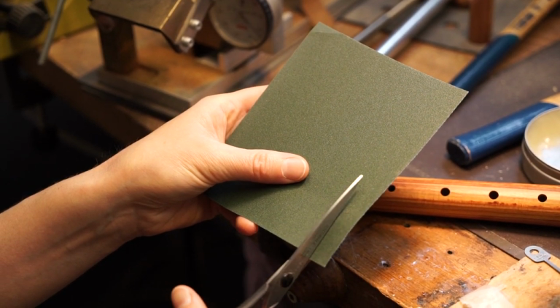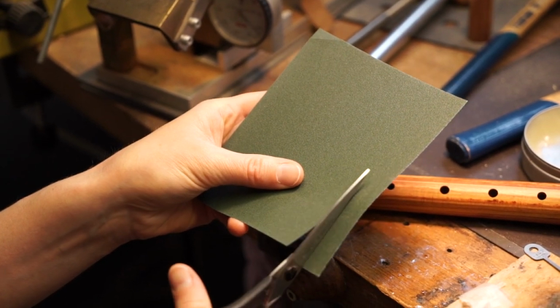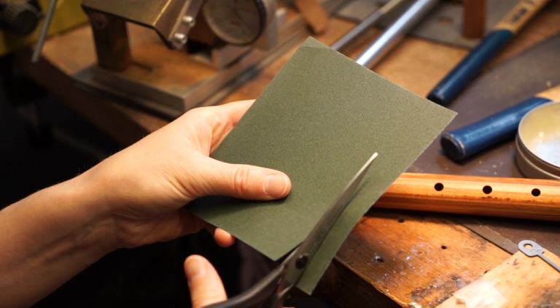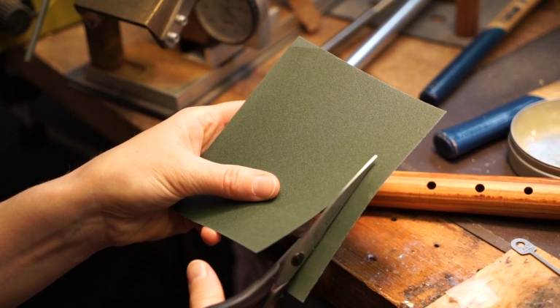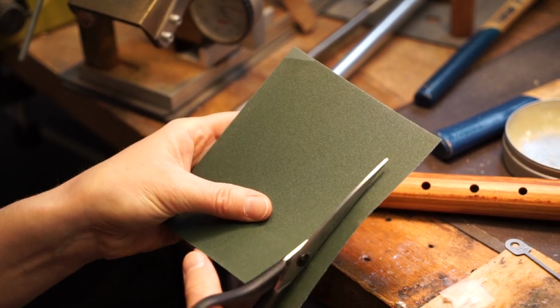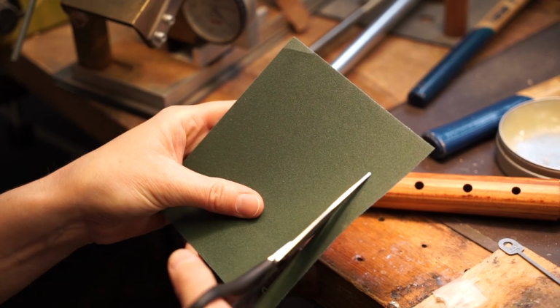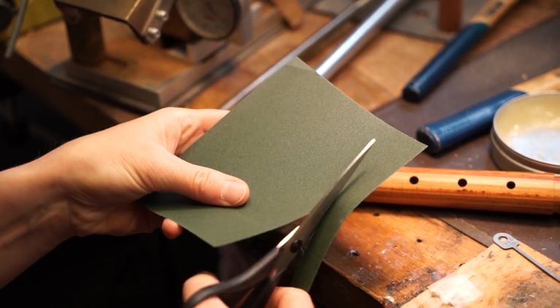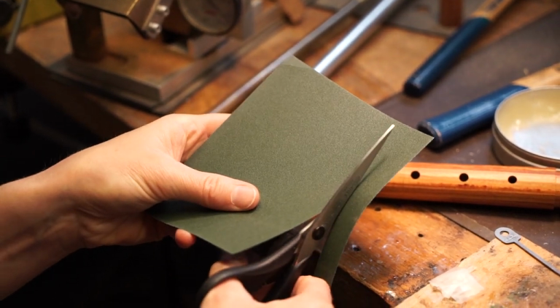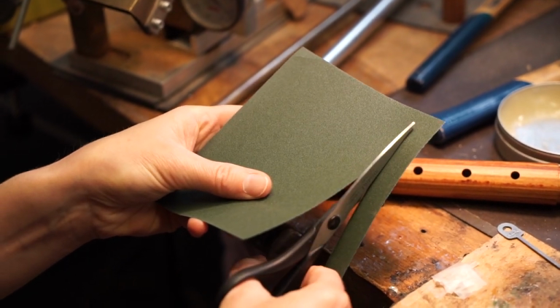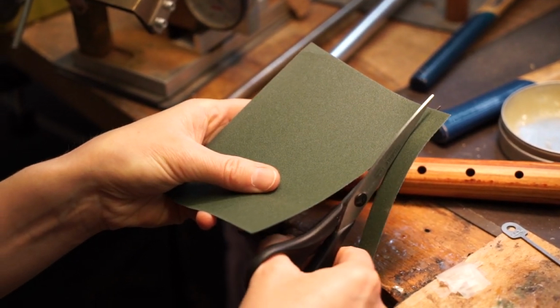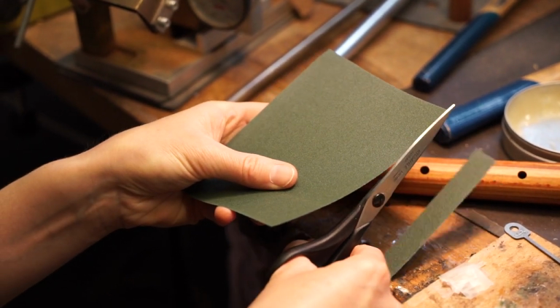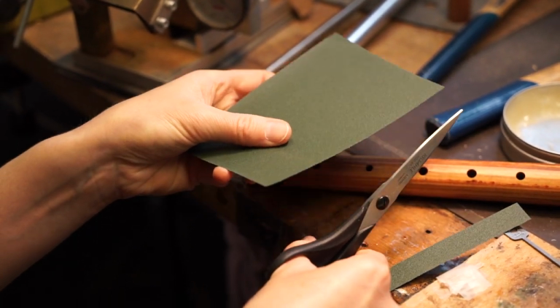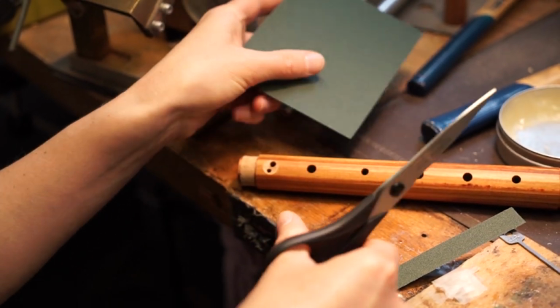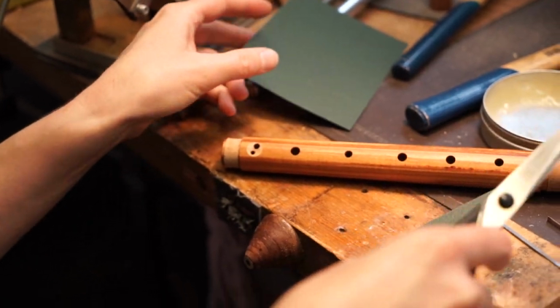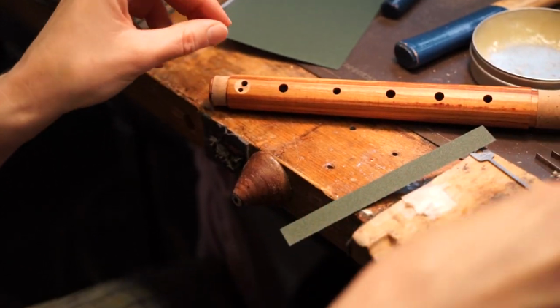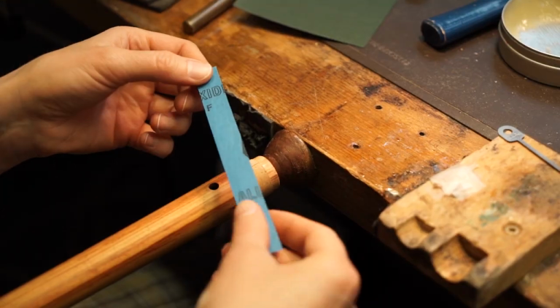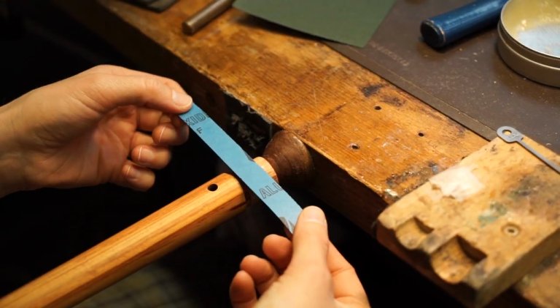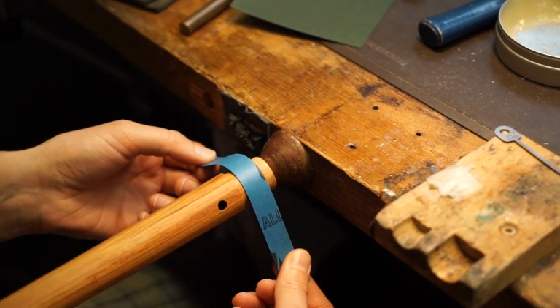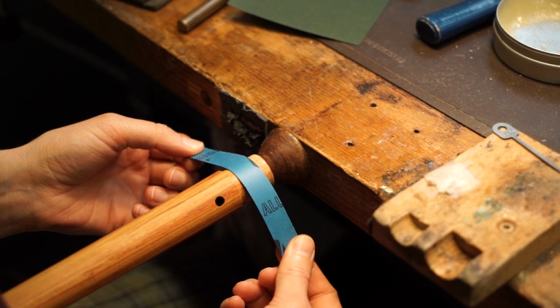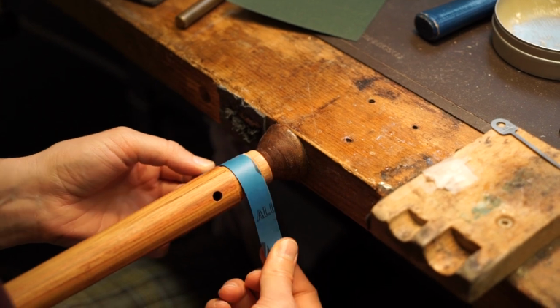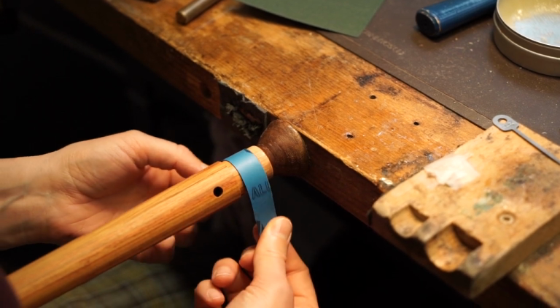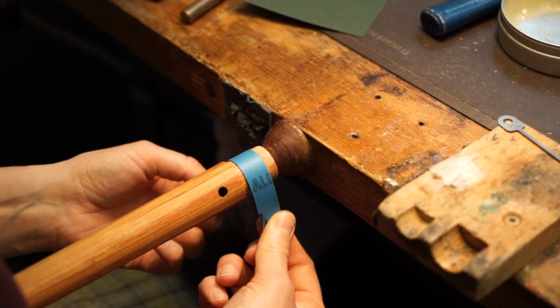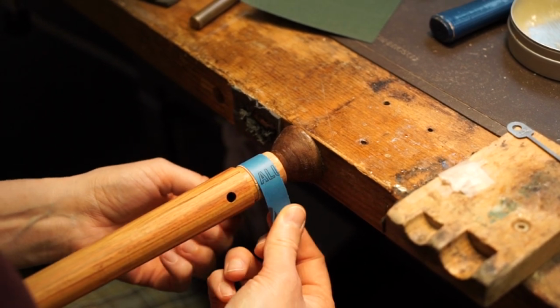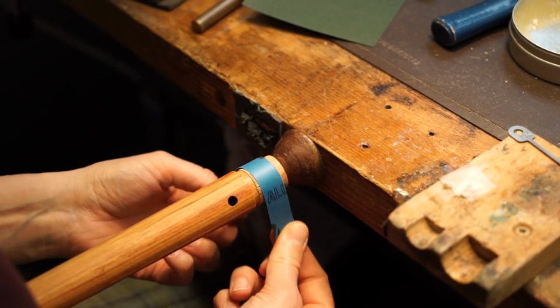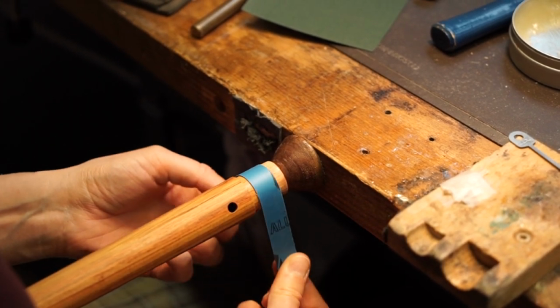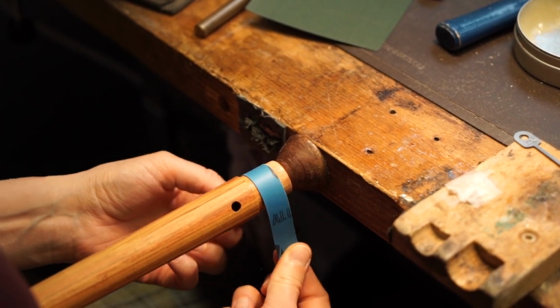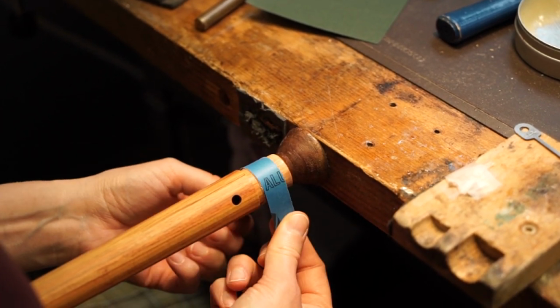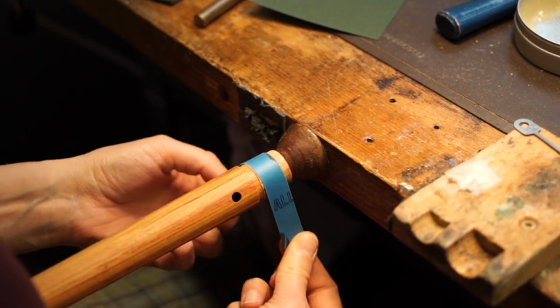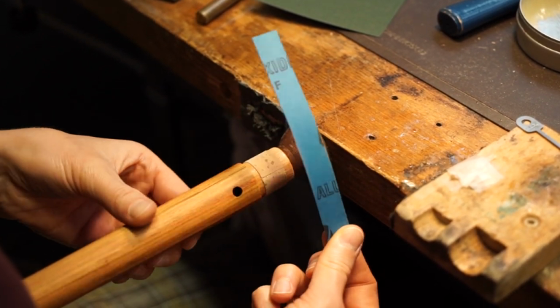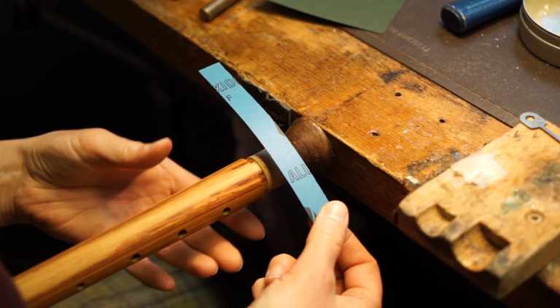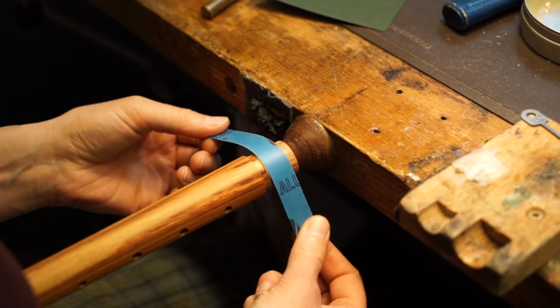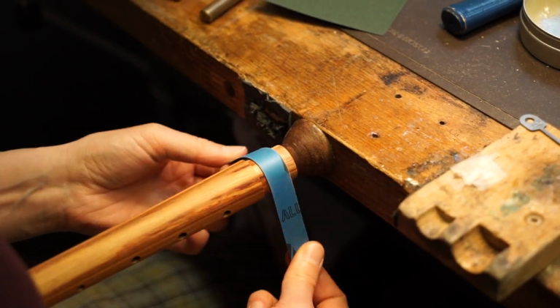For a perfect shape of the cork, with a pair of scissors cut out a piece of sandpaper in the size of a cork stripe. We recommend a 220 grain. Carefully sand the cork.